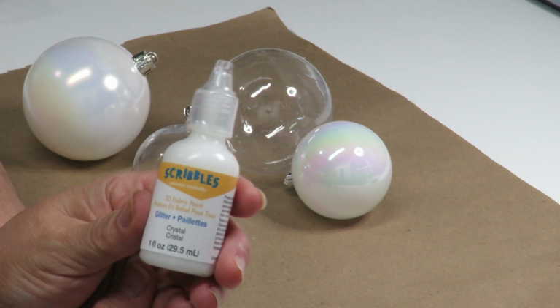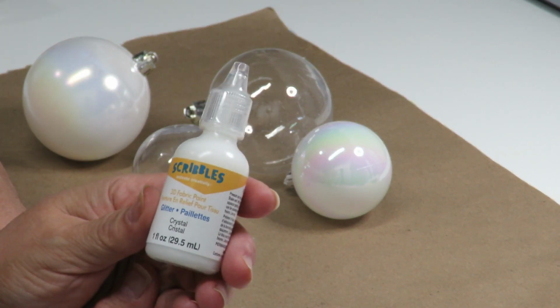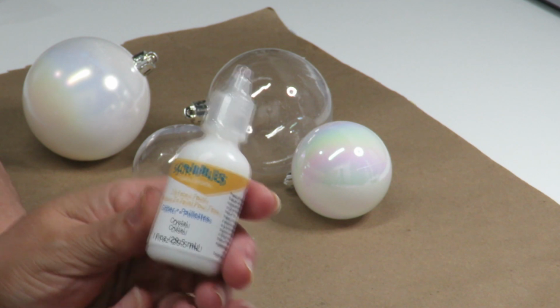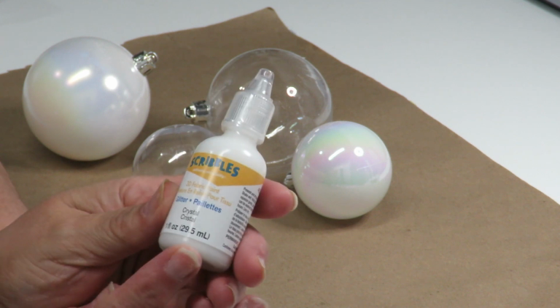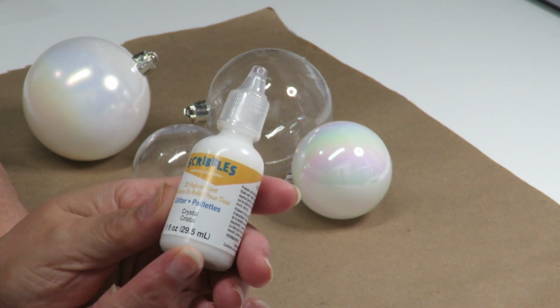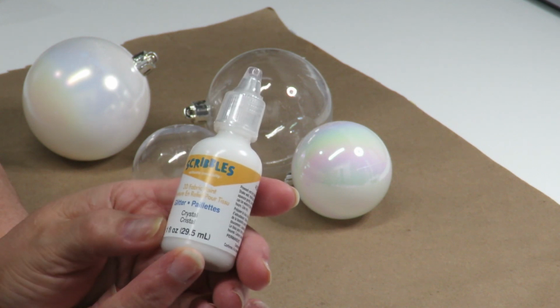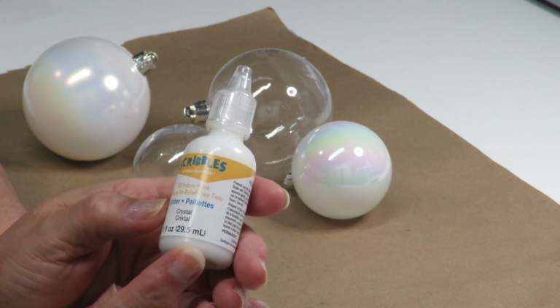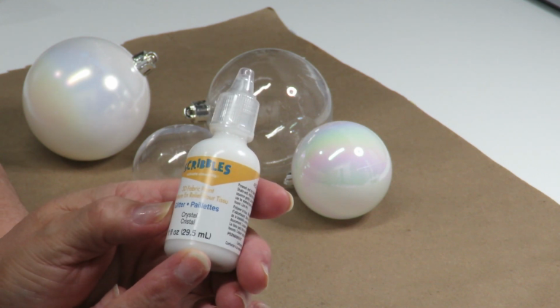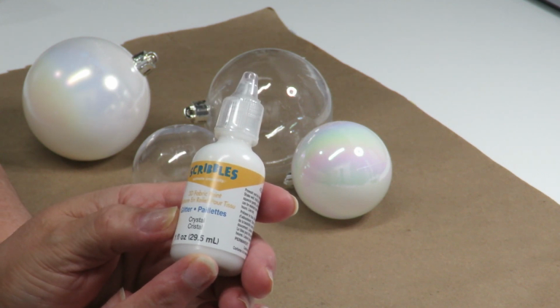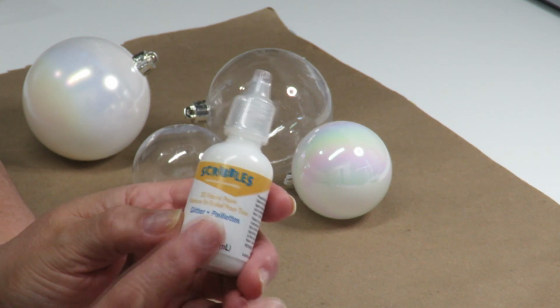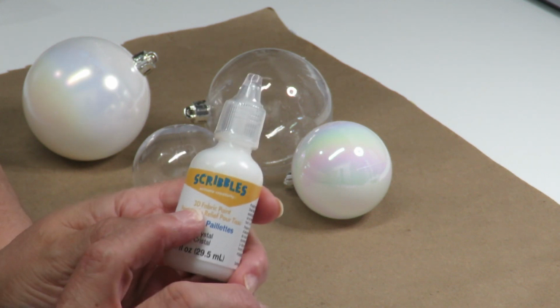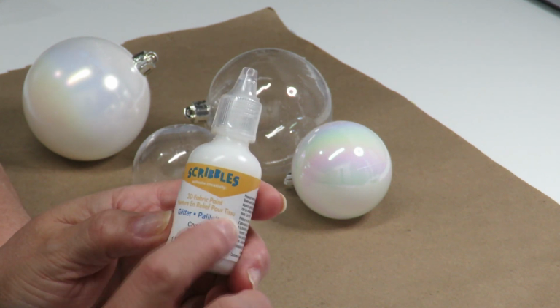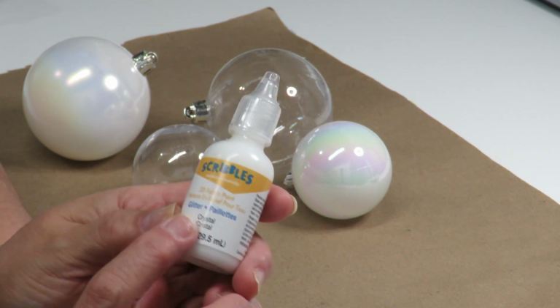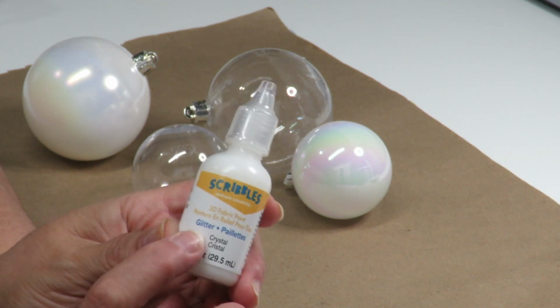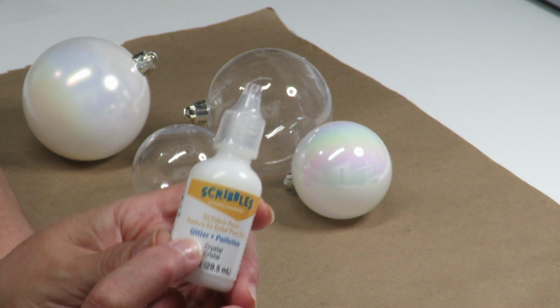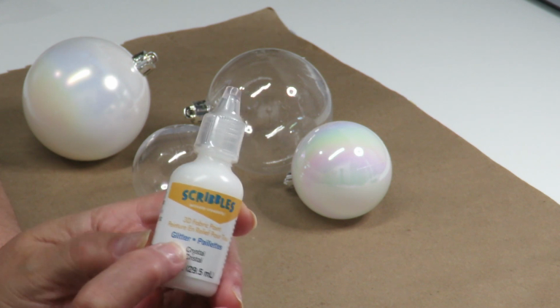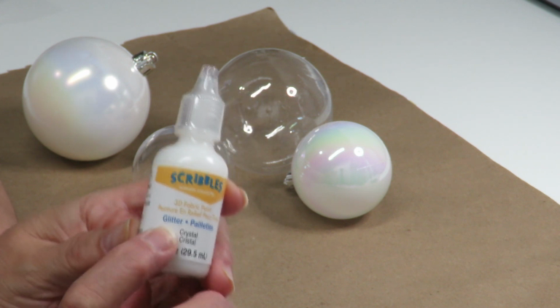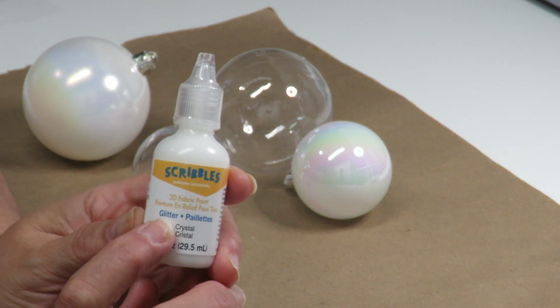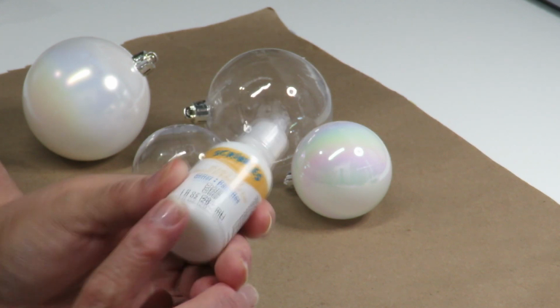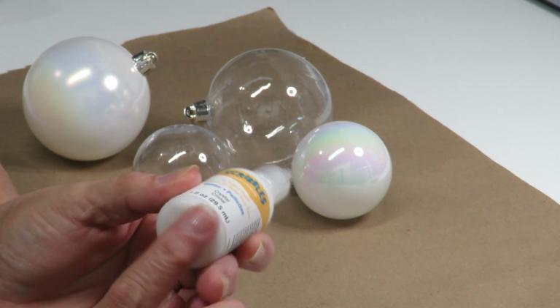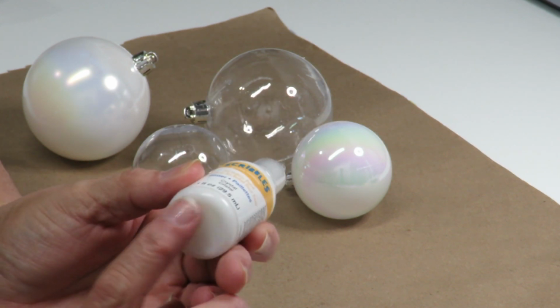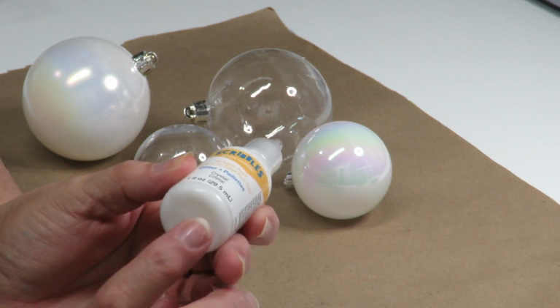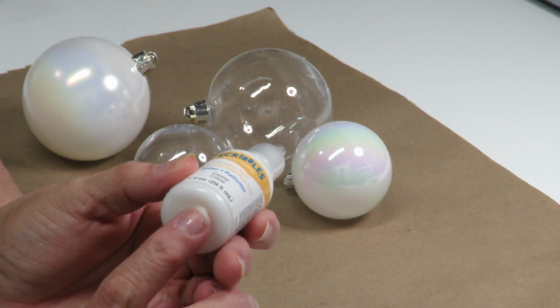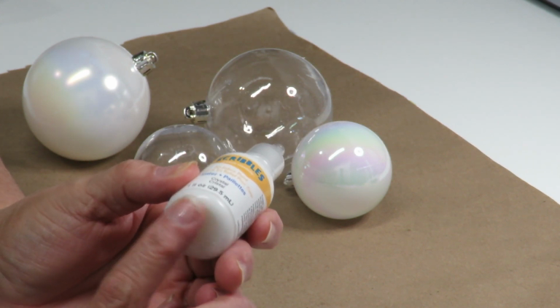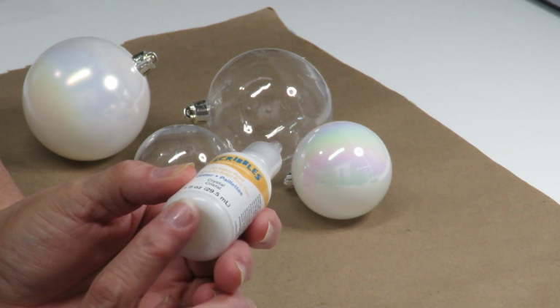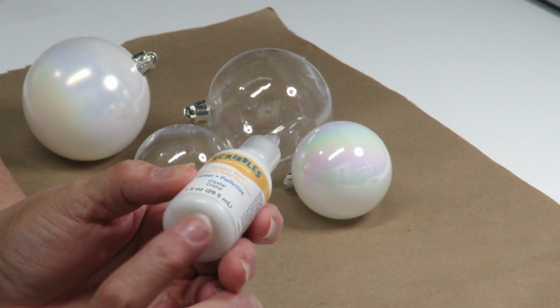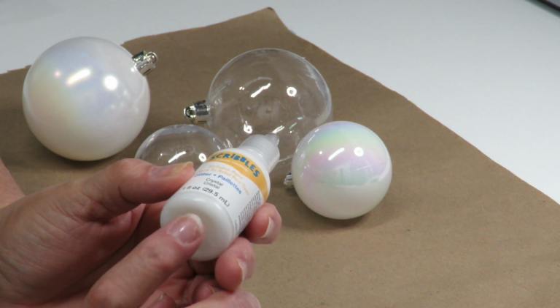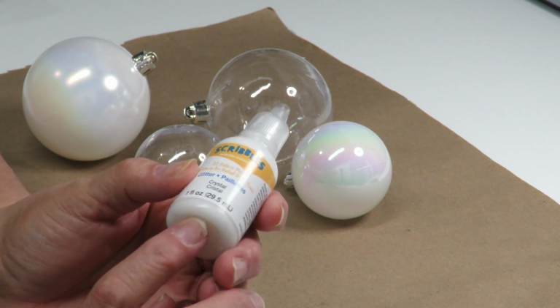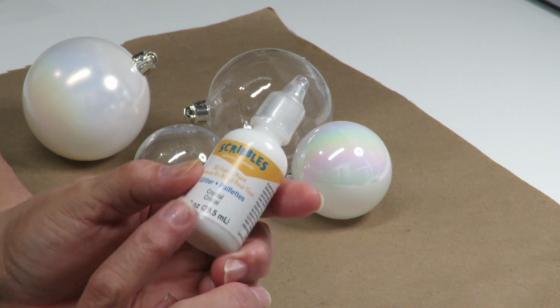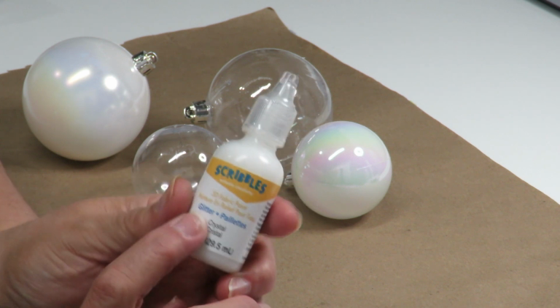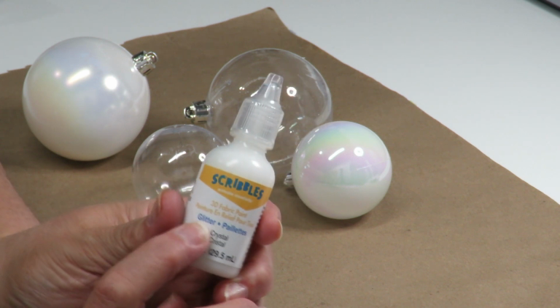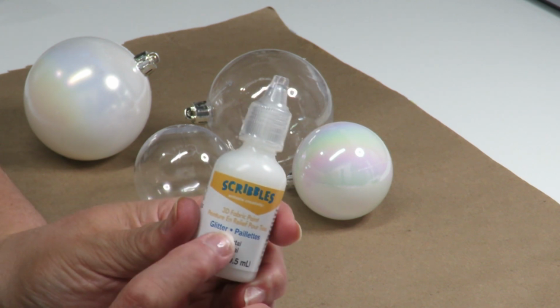To decorate my ornament balls I'm going to be using this Scribbles fabric paint — it's a 3D fabric paint and it comes in glitter. The white you see here is the glue, so it should dry clear and then all we see is glitter.